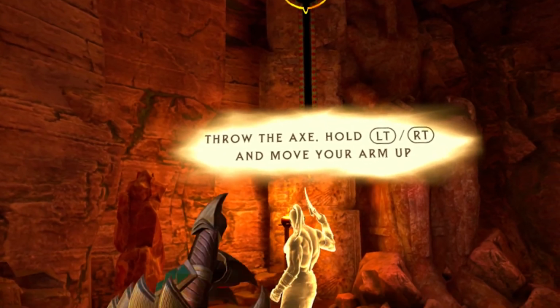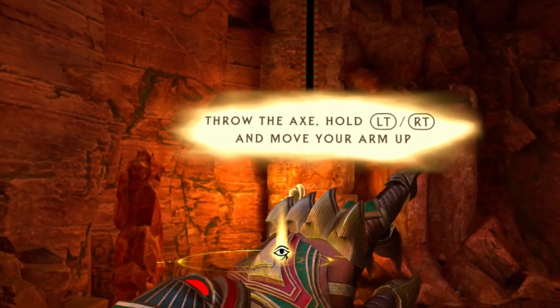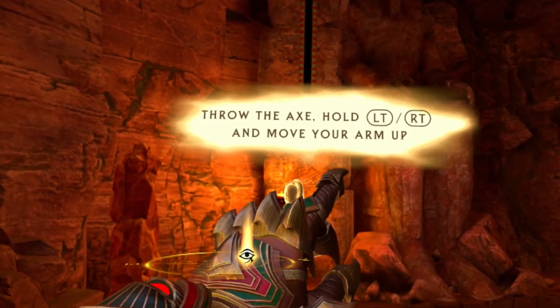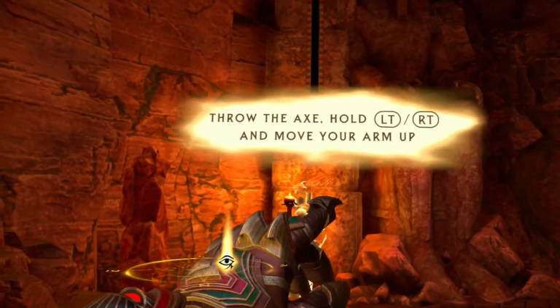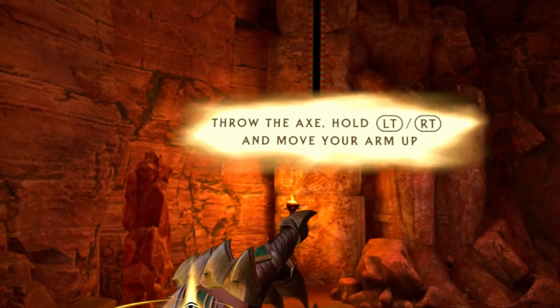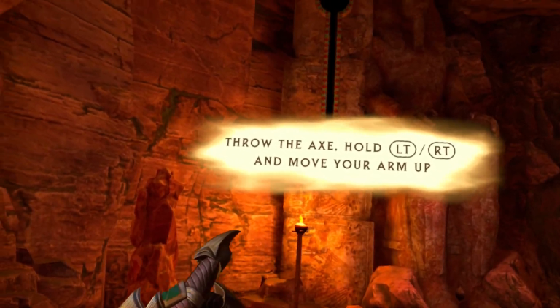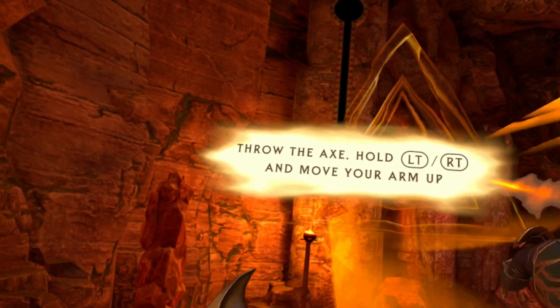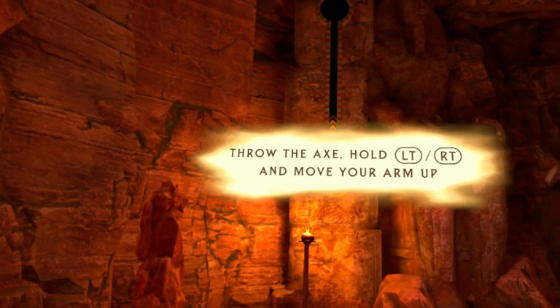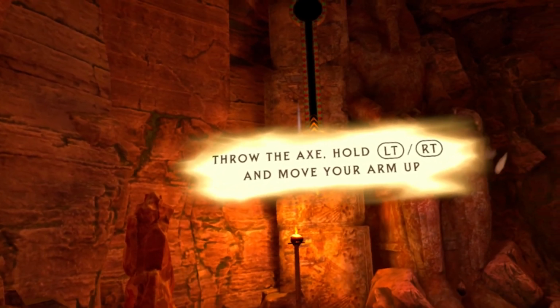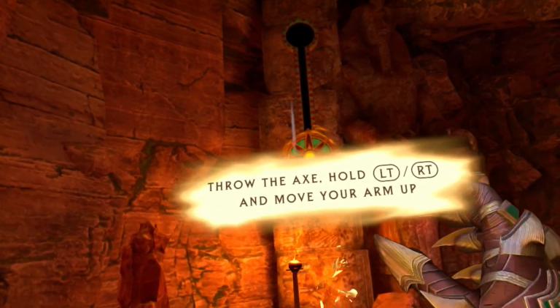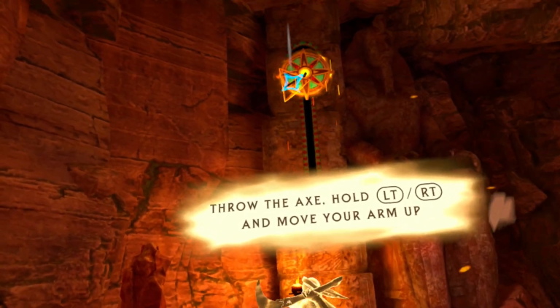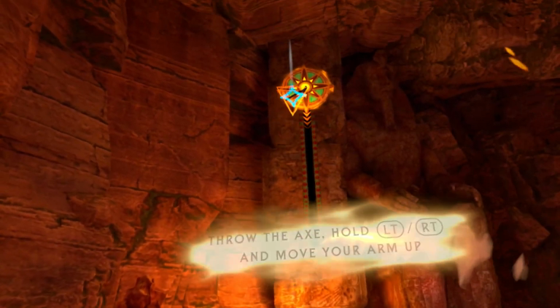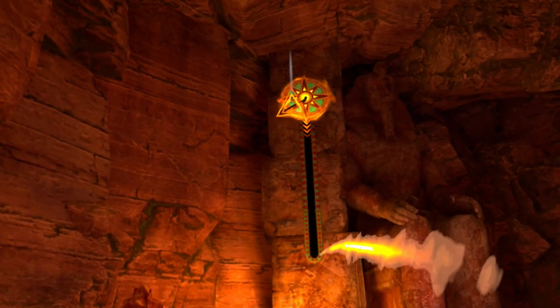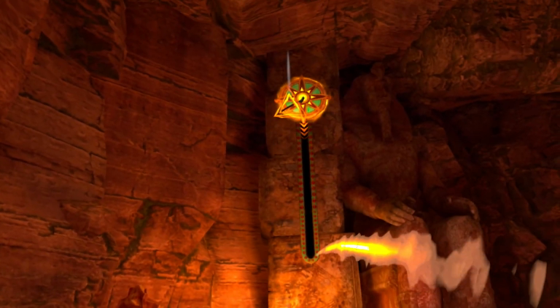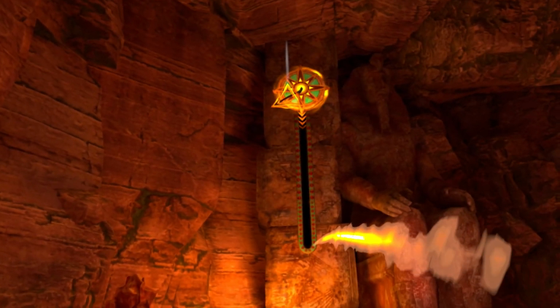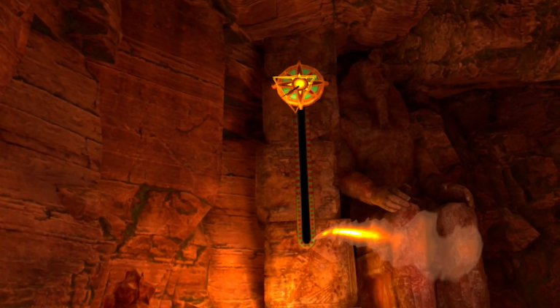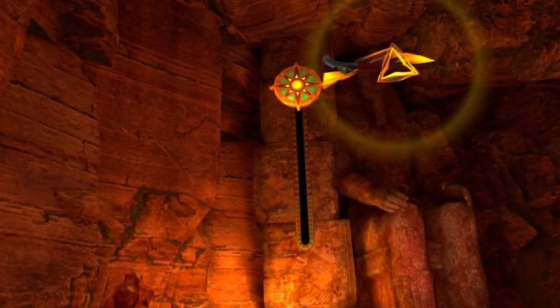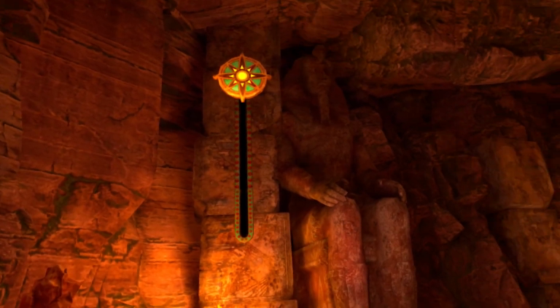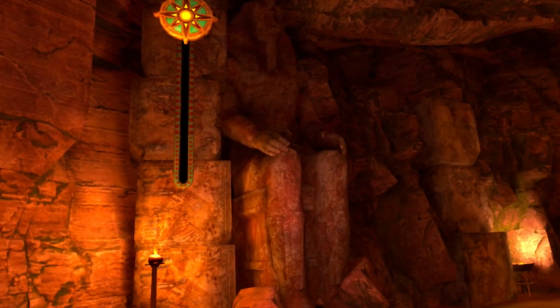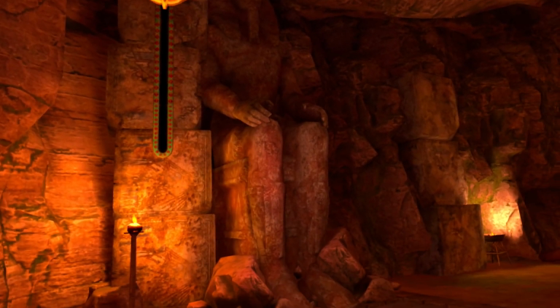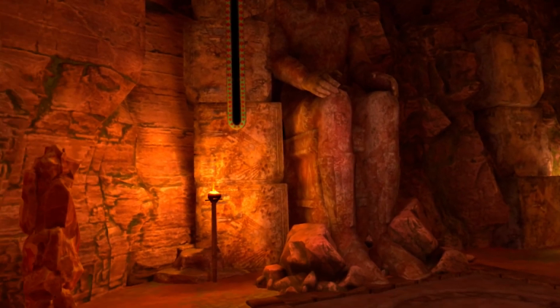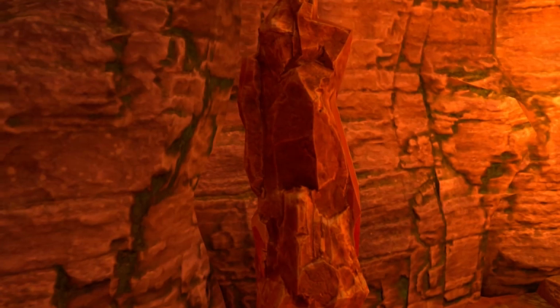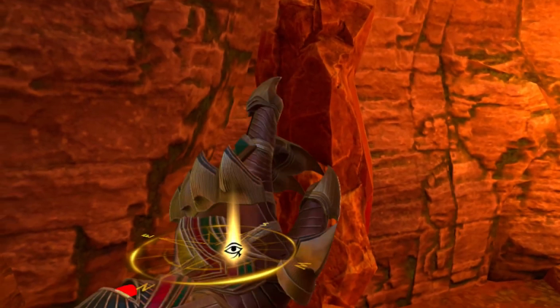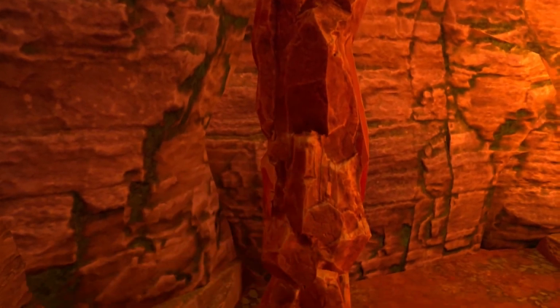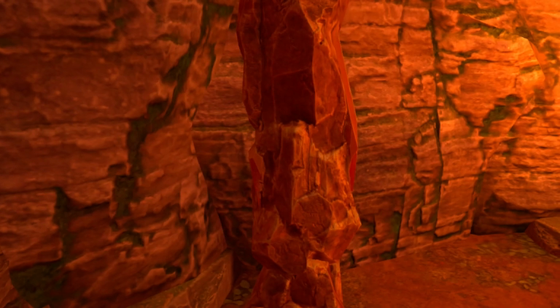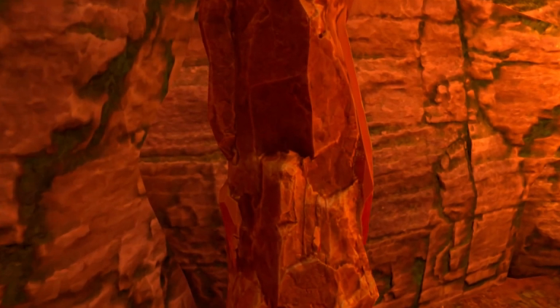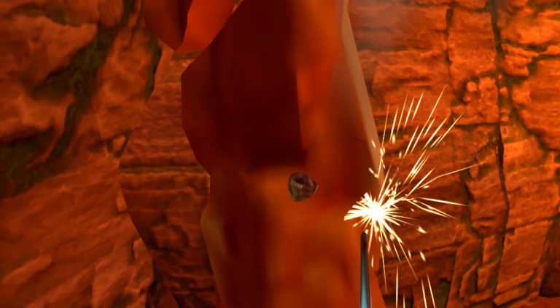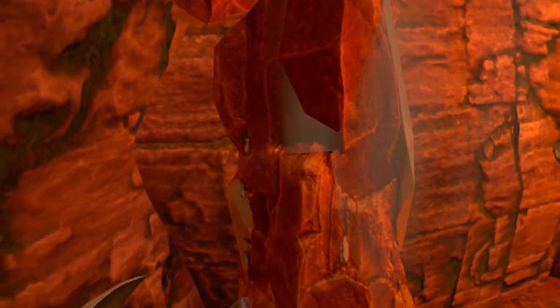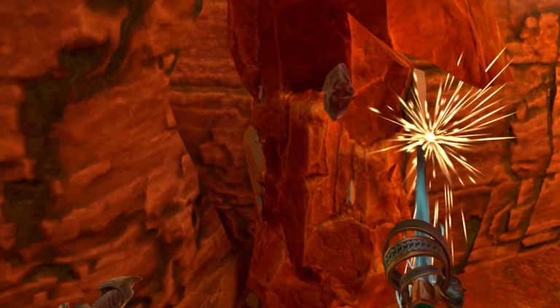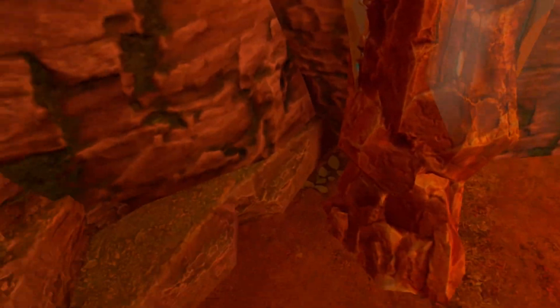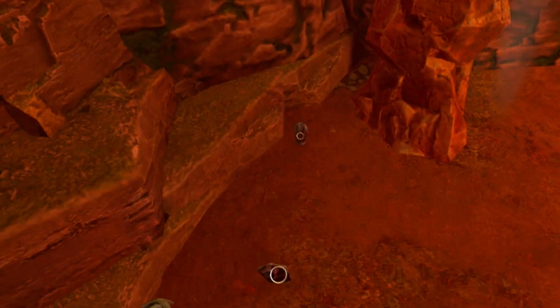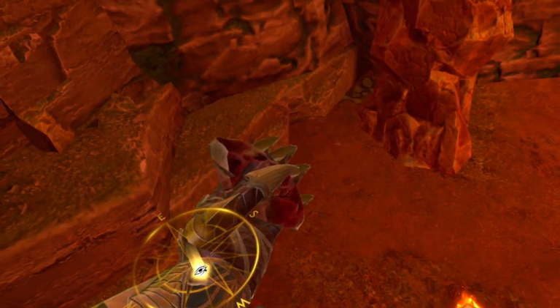Throw the axe, hold left trigger, right trigger and move your arm up. Useful. Don't forget these ore deposits — you can get copper ore out of these.